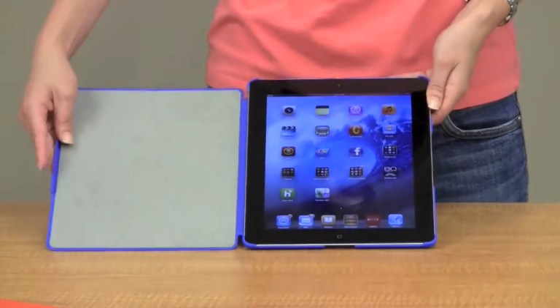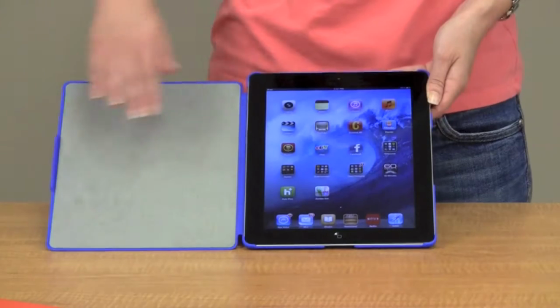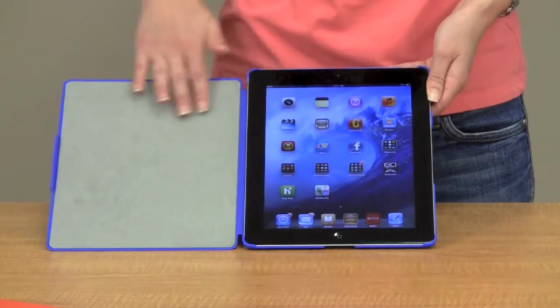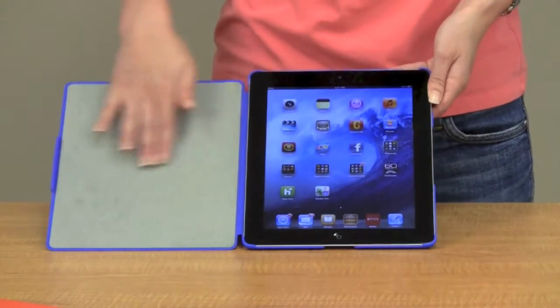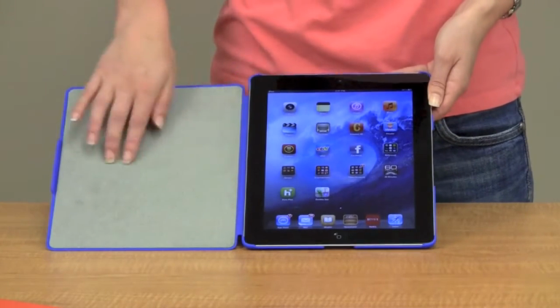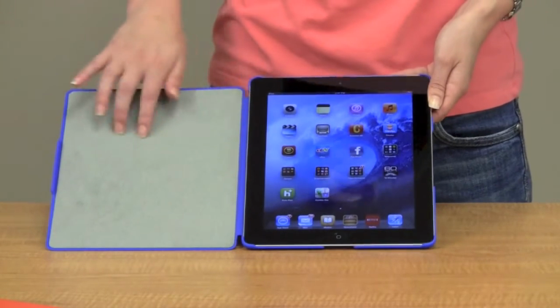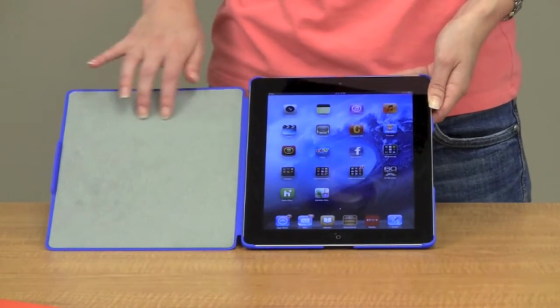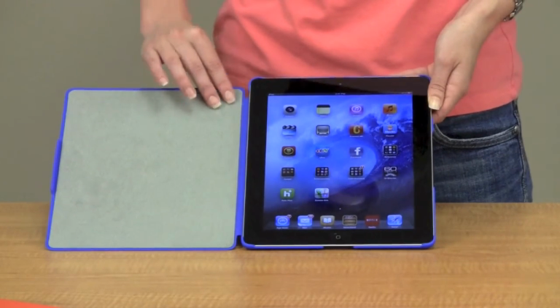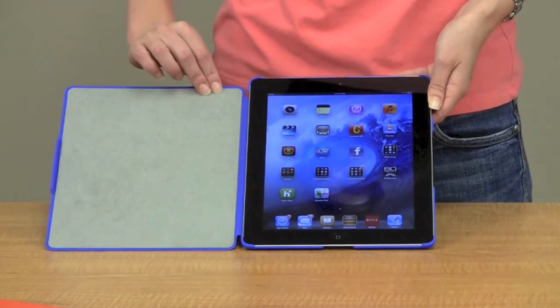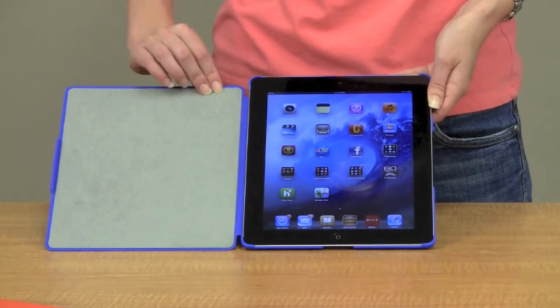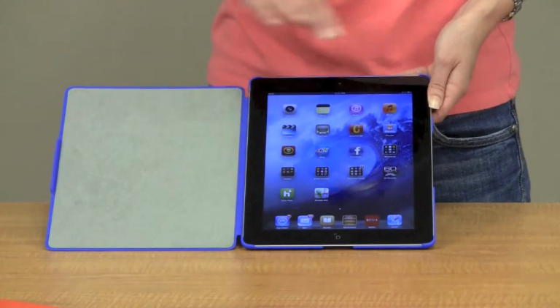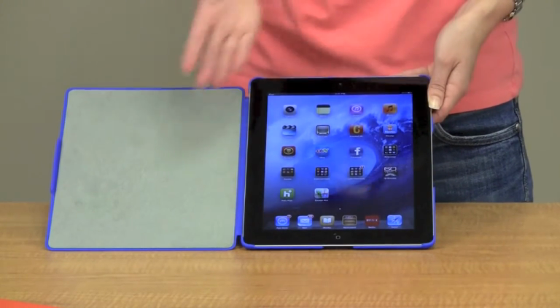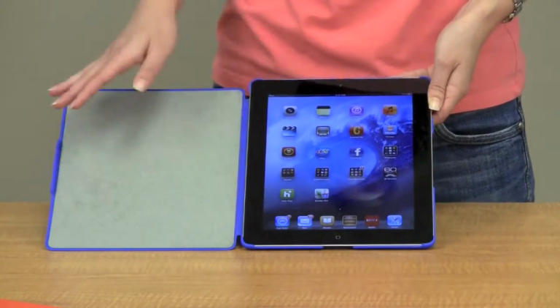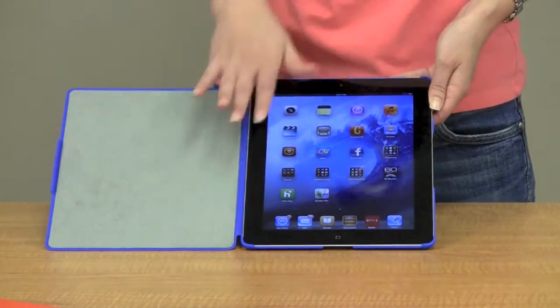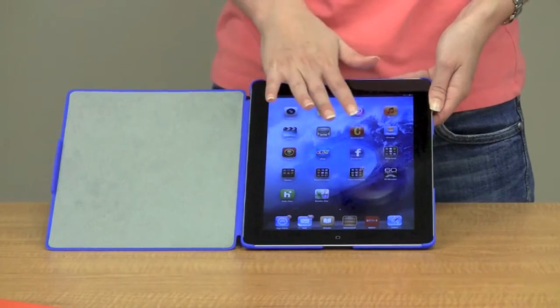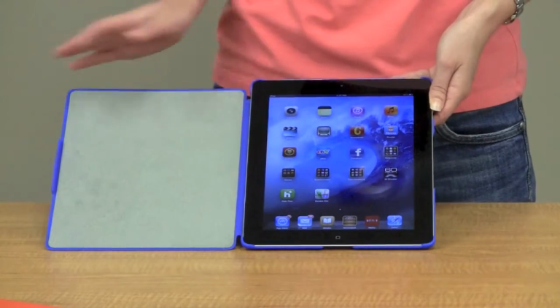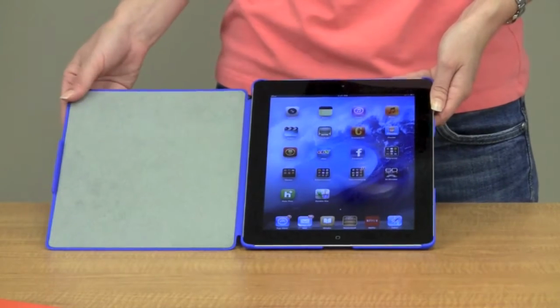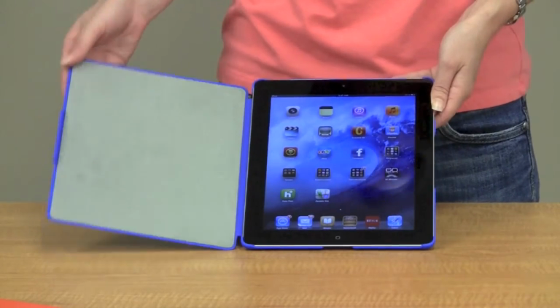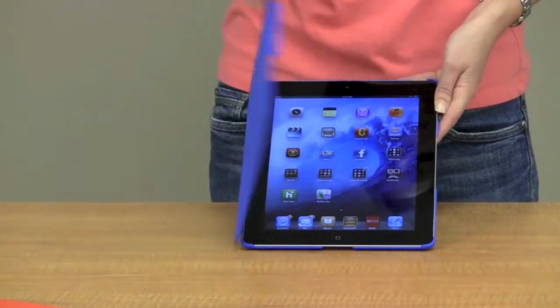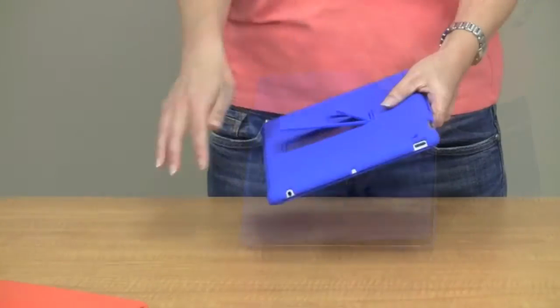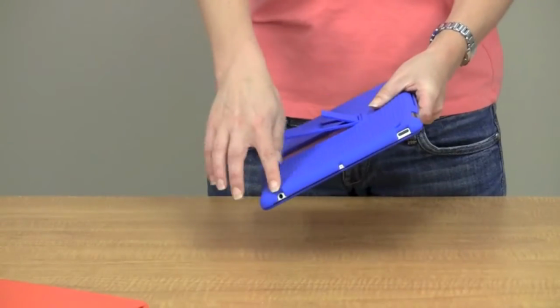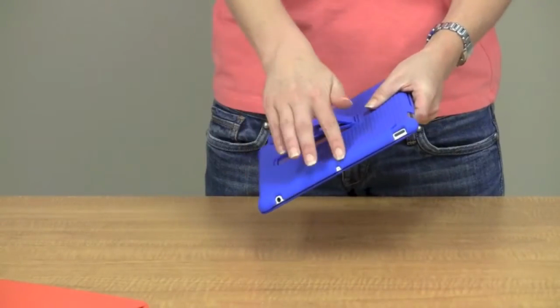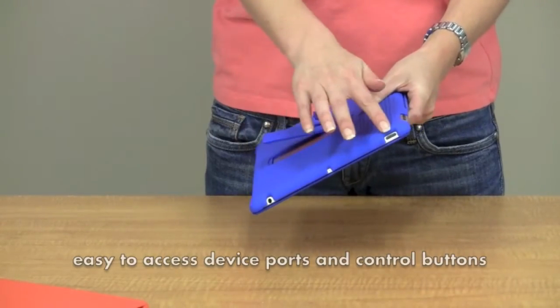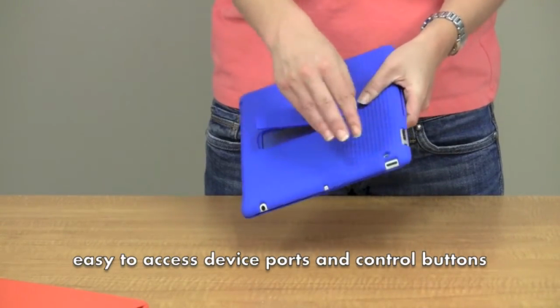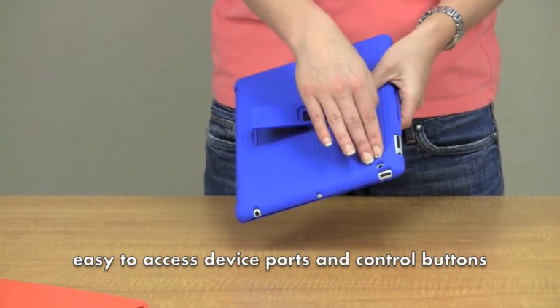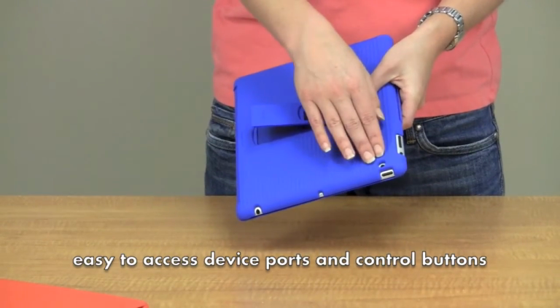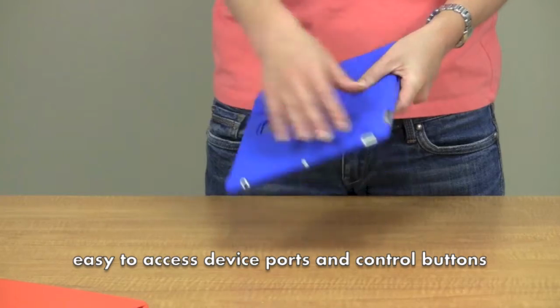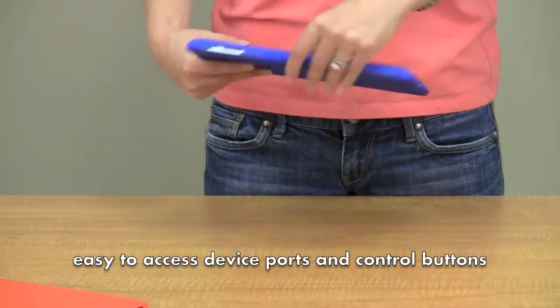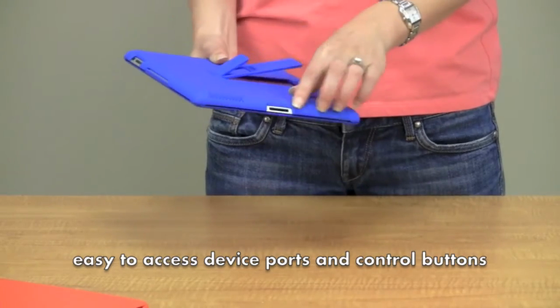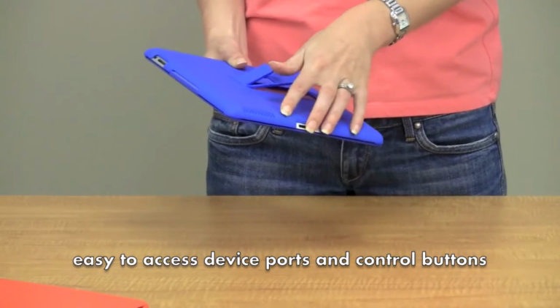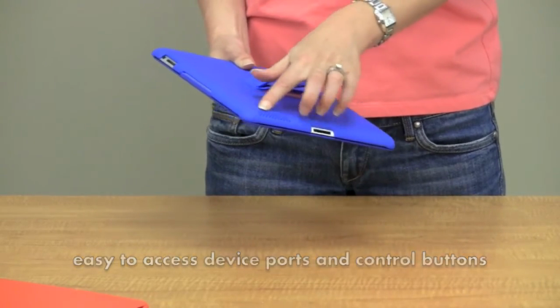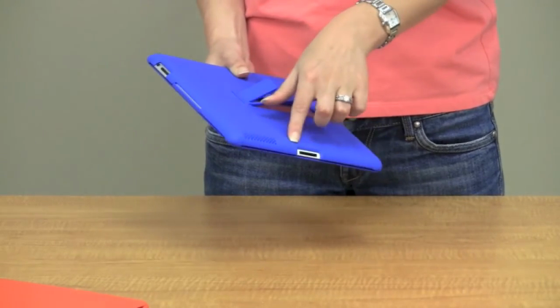The interior is covered with a micro suede fabric to prevent scratches and to take off fingerprints from the screen. The Grip has spaces for all the portals — the camera, the charging portal, and the speaker.